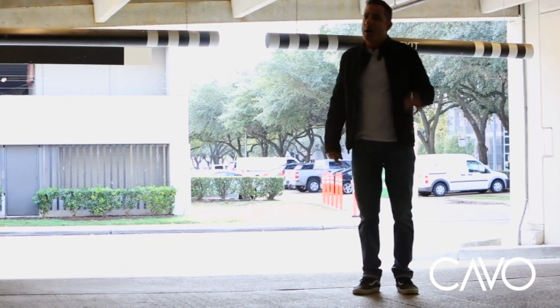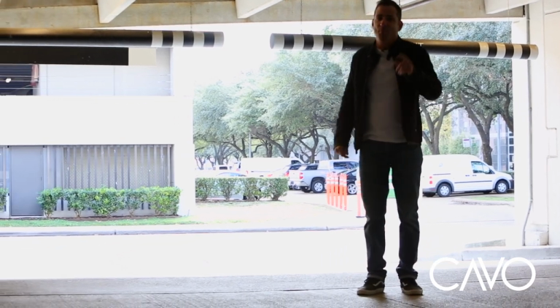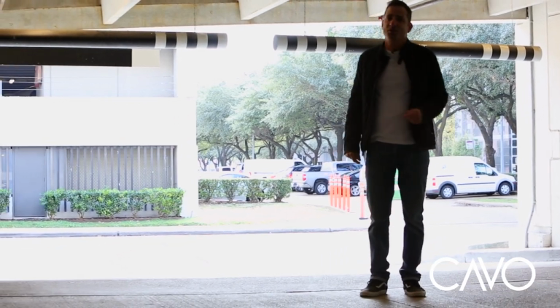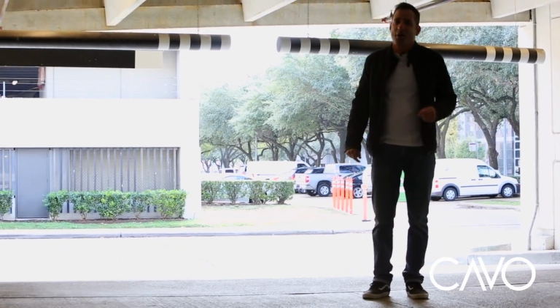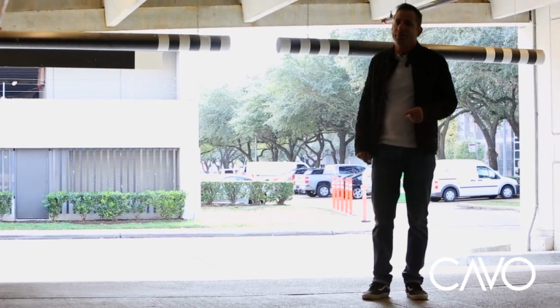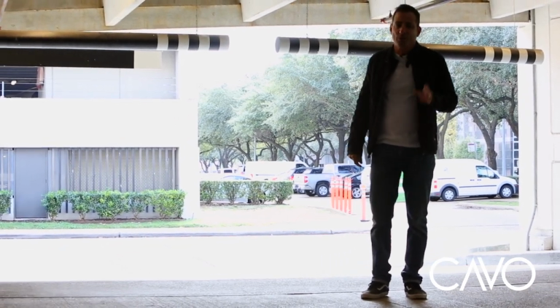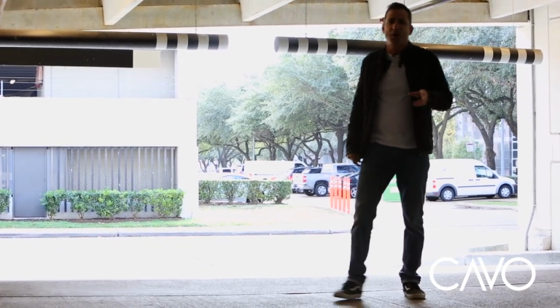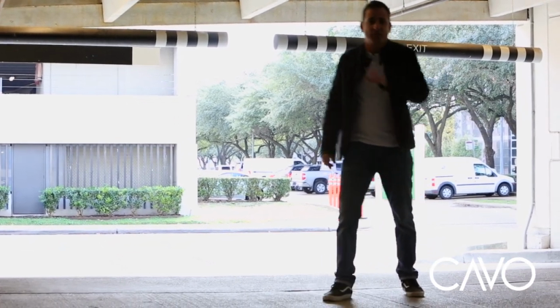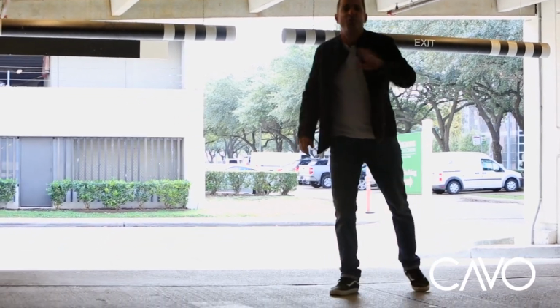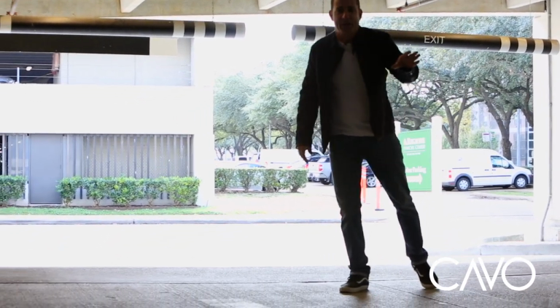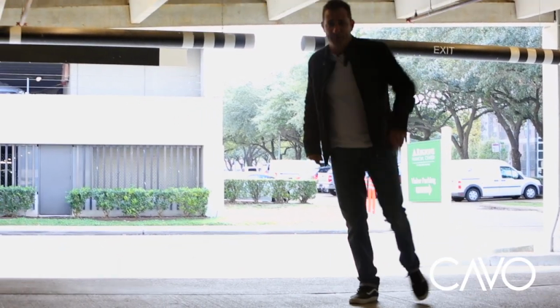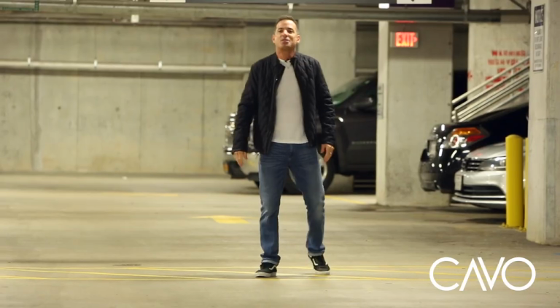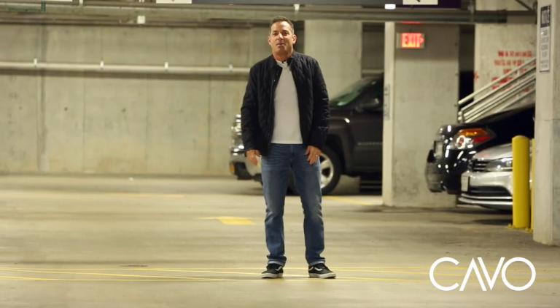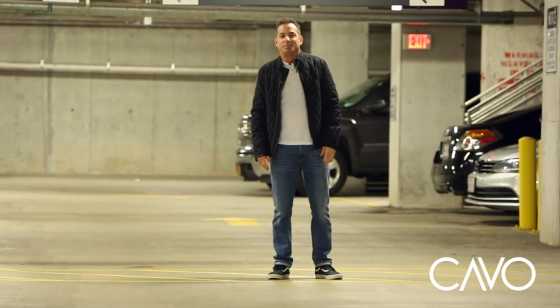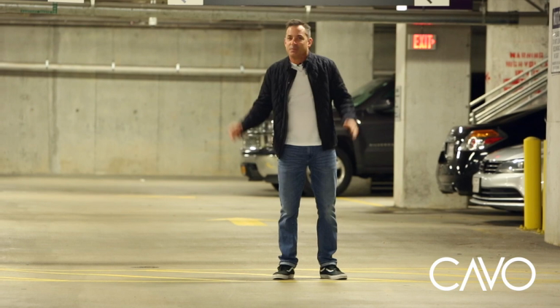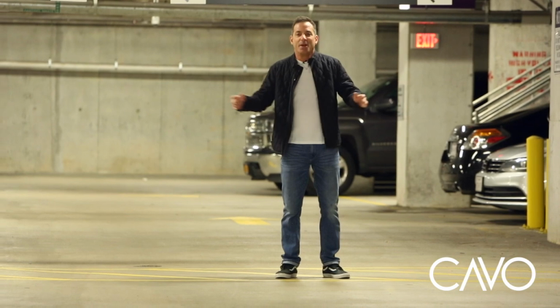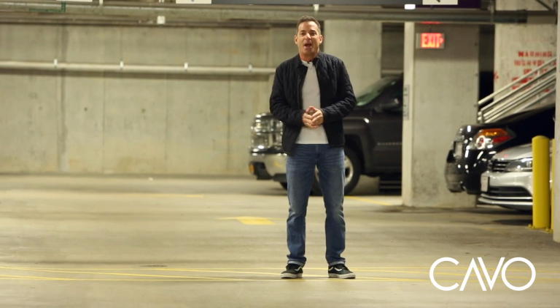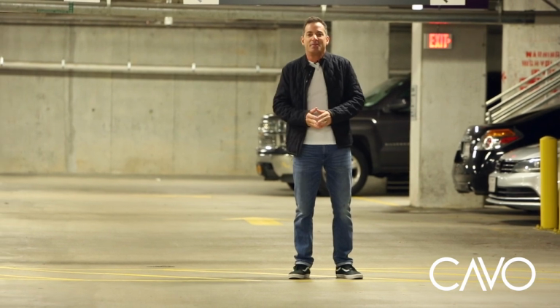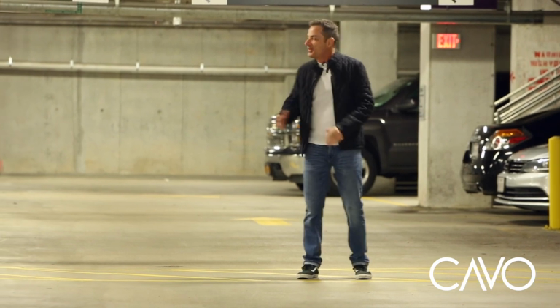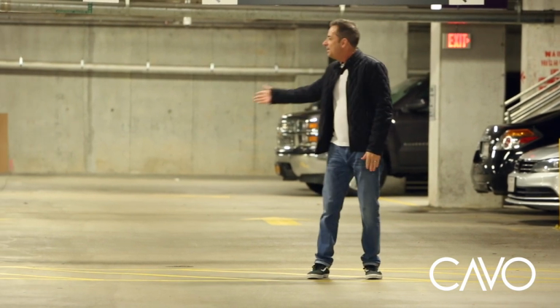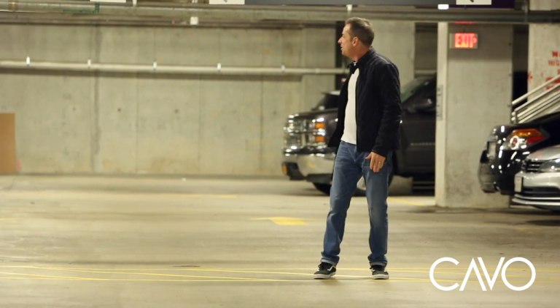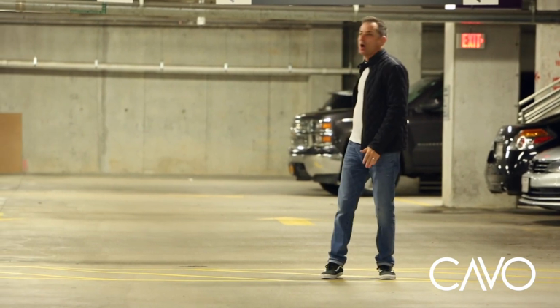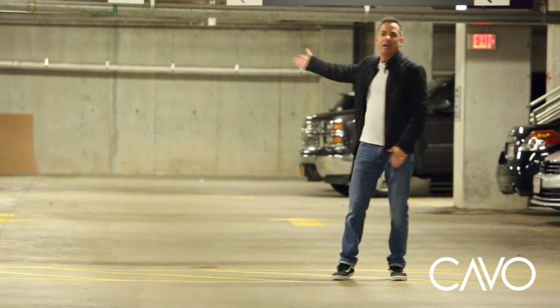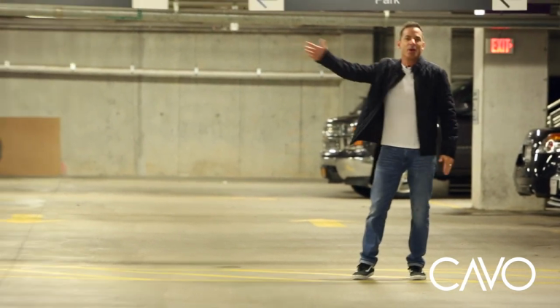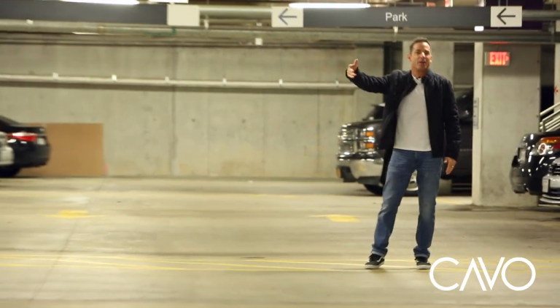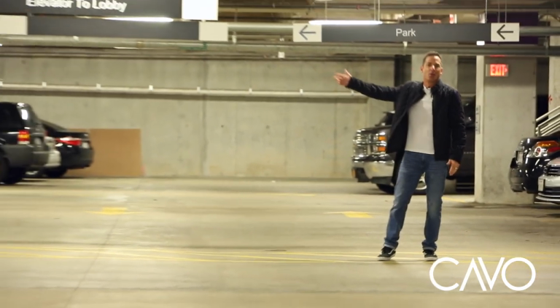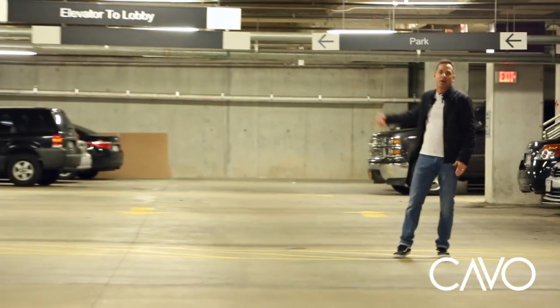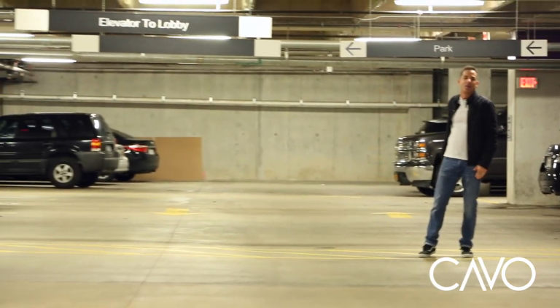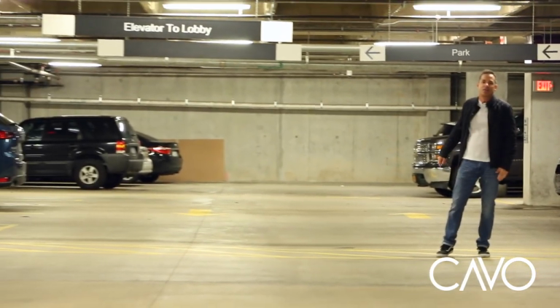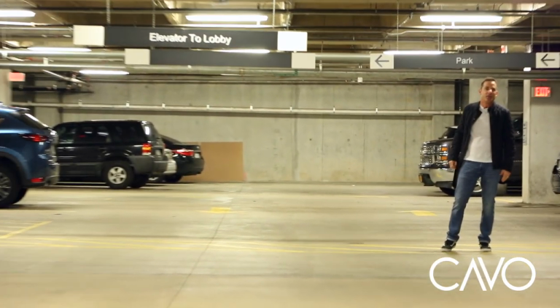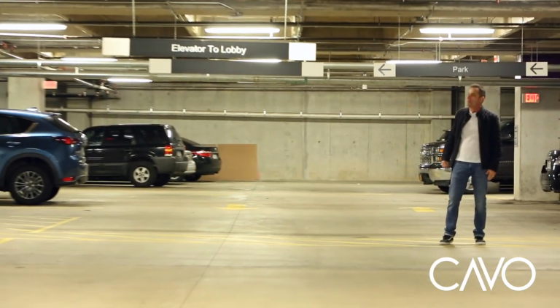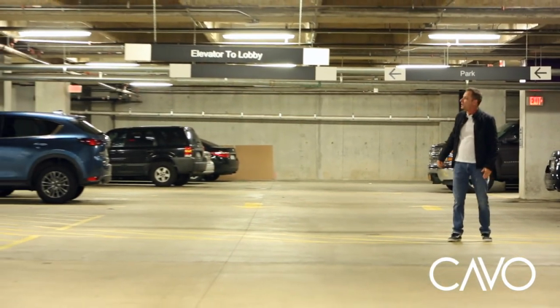How much is the parking? Good question — it's free. Great job, you made a right. Now you can park anywhere here in the parking garage that's convenient for you.